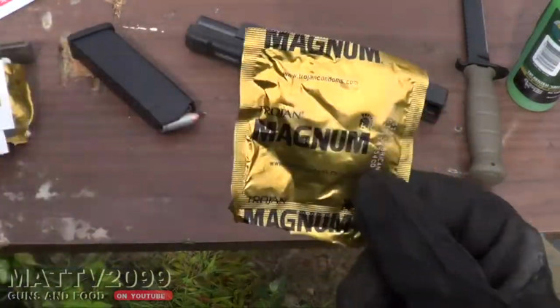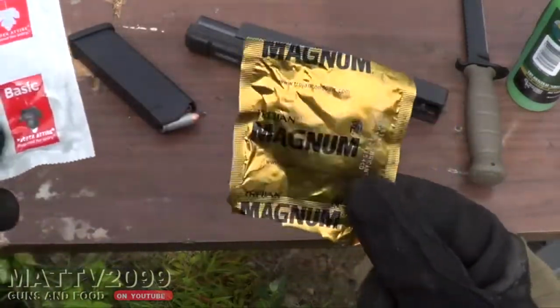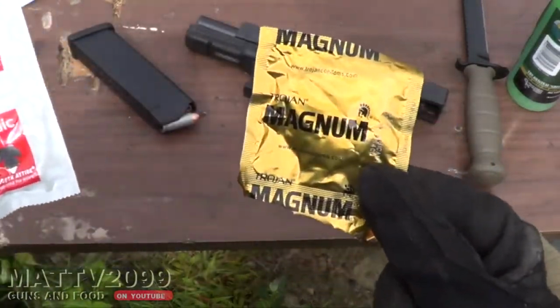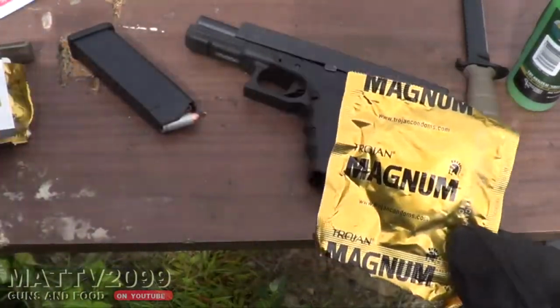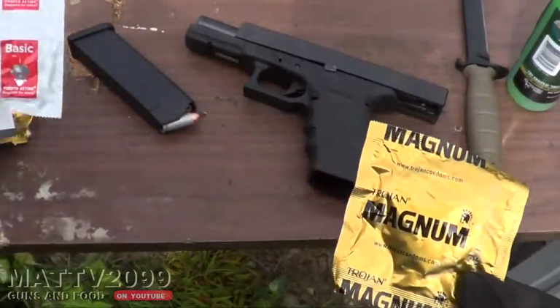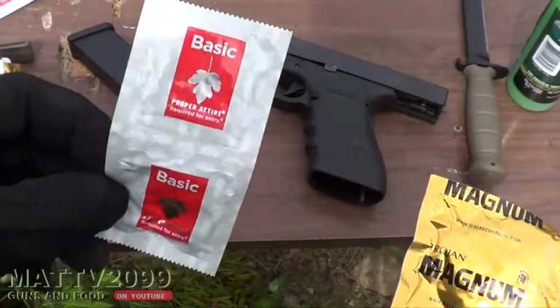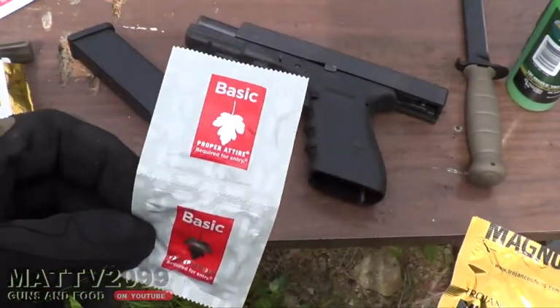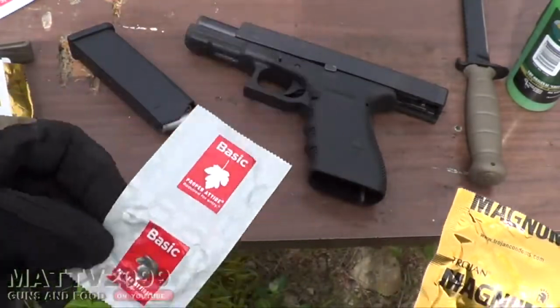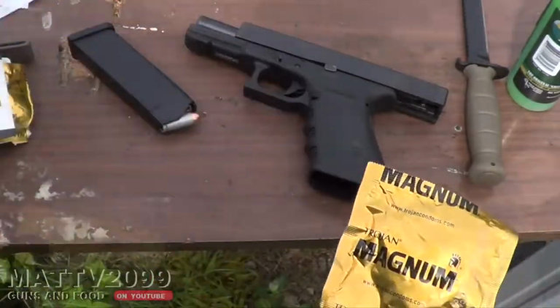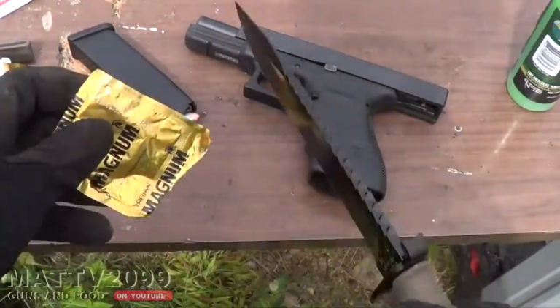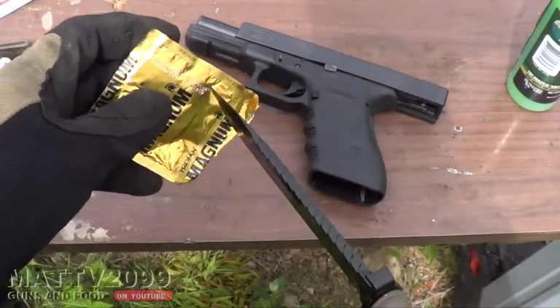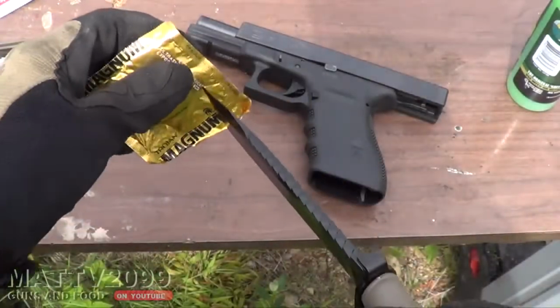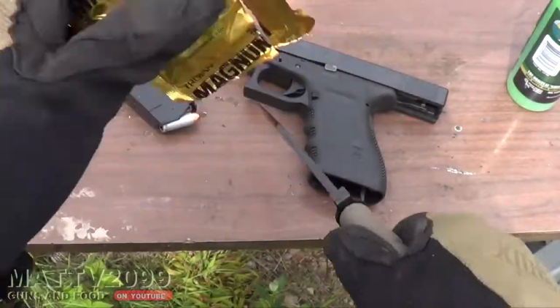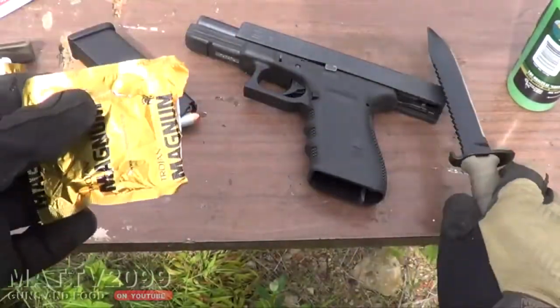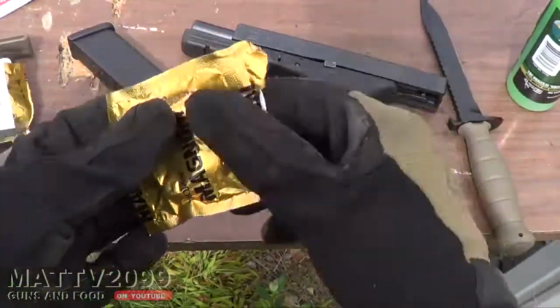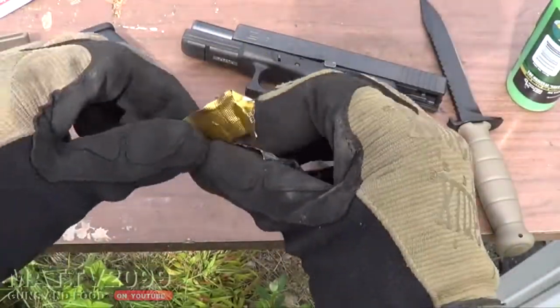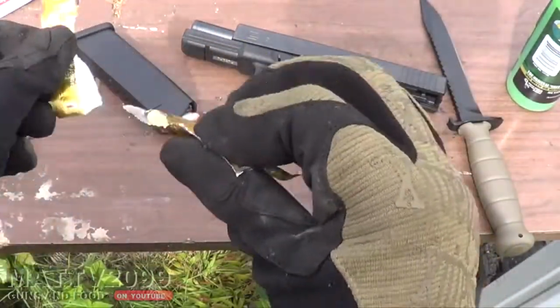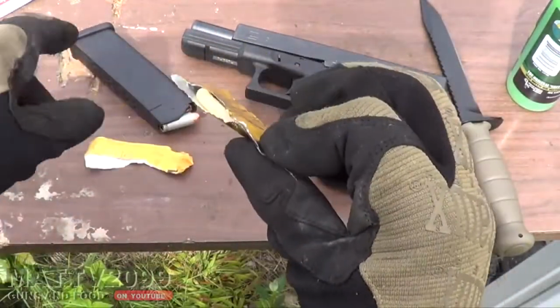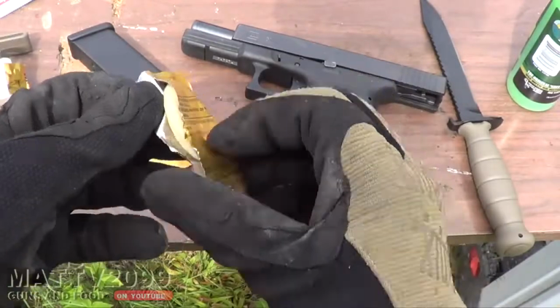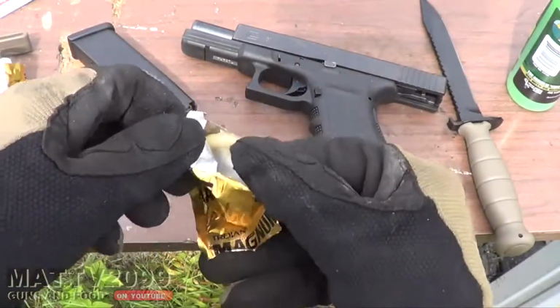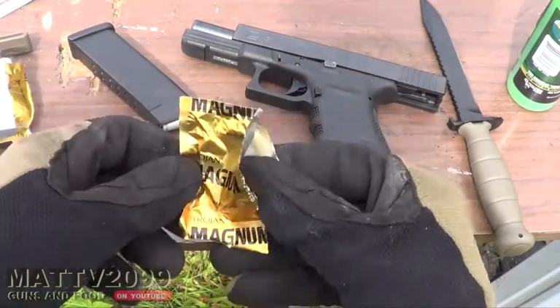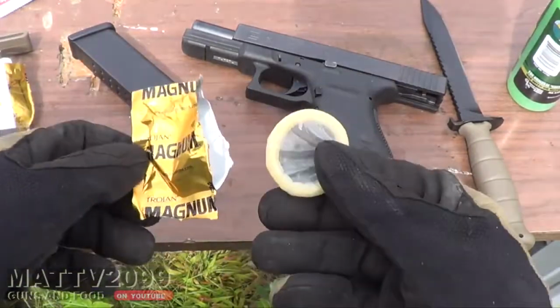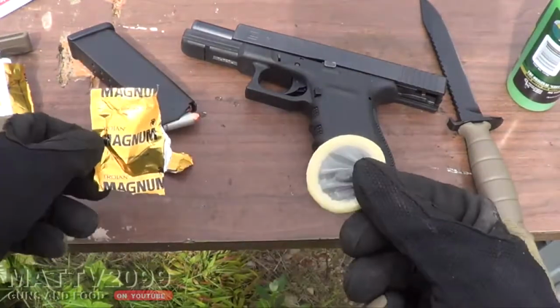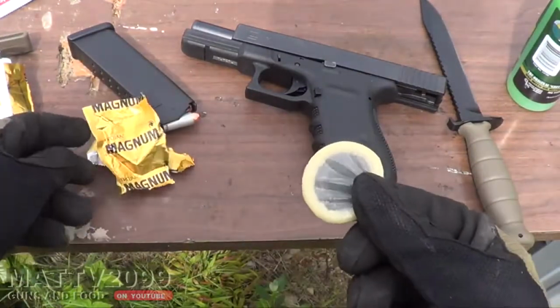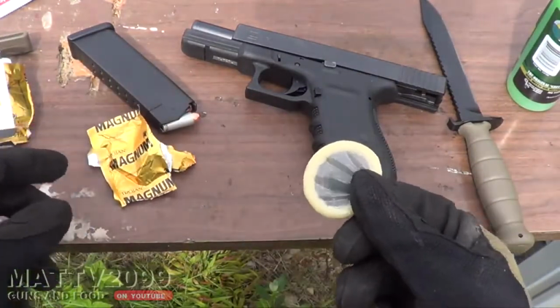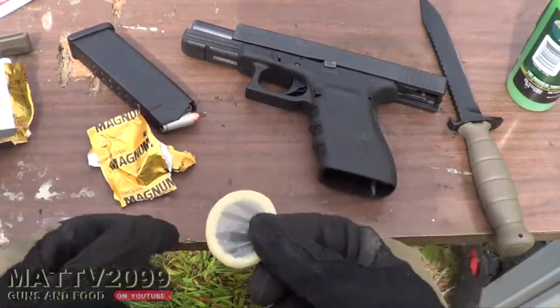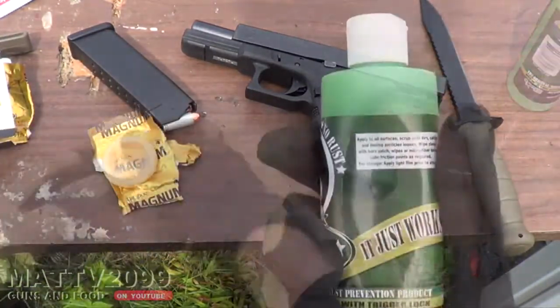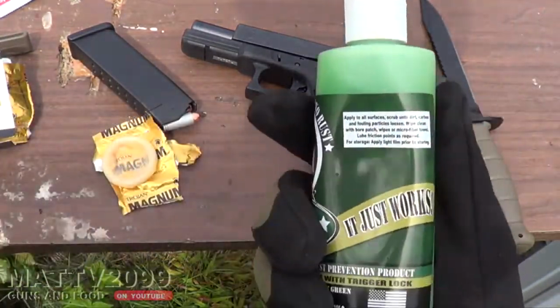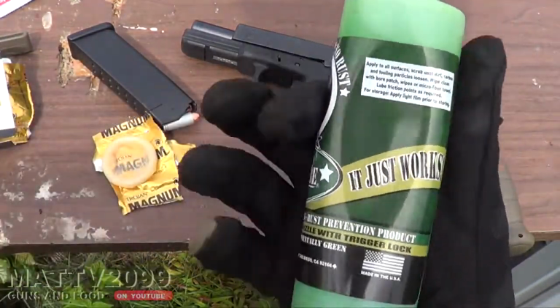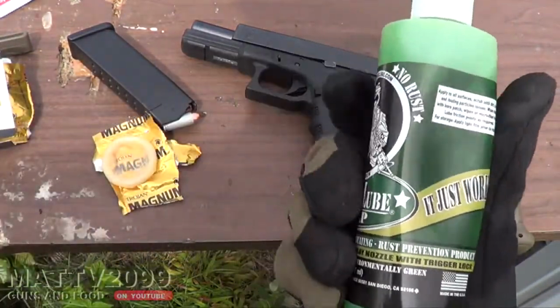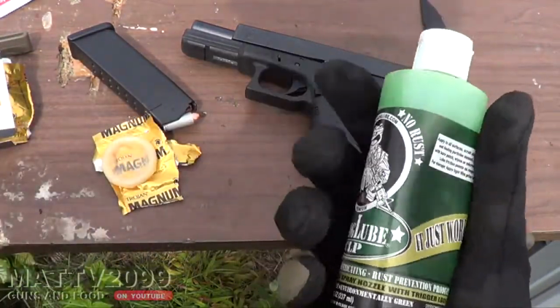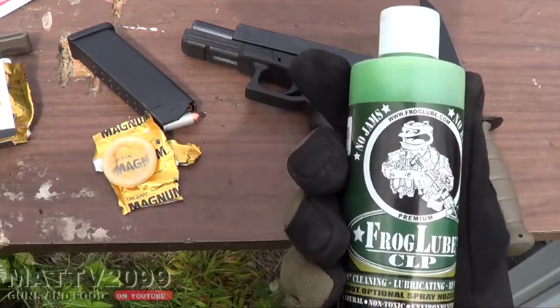We've got some real Glock condoms this time. Screw those Canadian ones. Let's open this bad boy up. I think we can fit that on our Glock, but first we're going to lube the pole, not the hole.